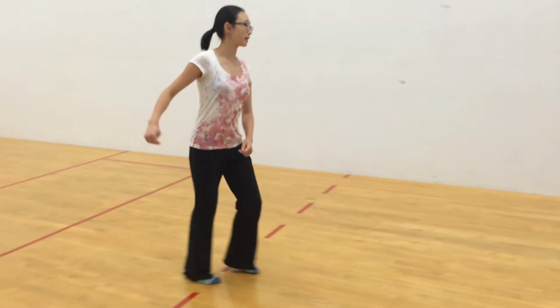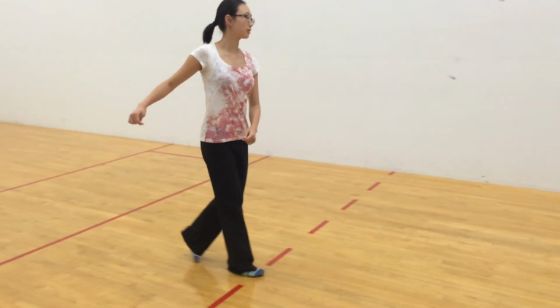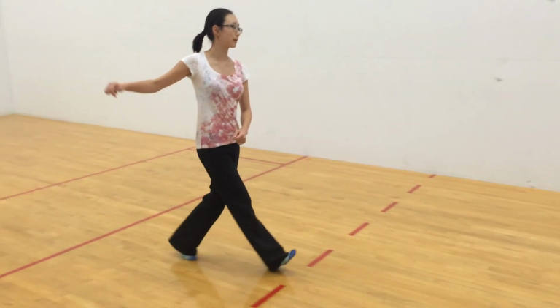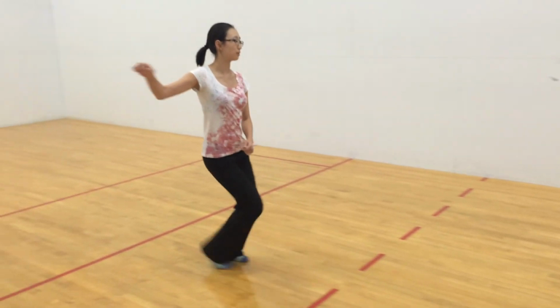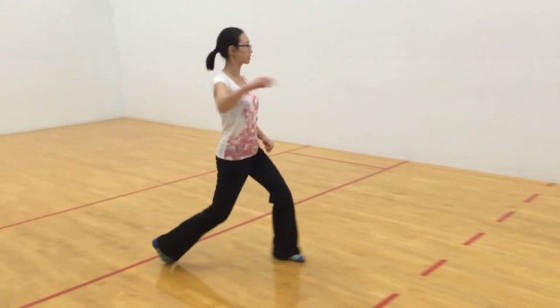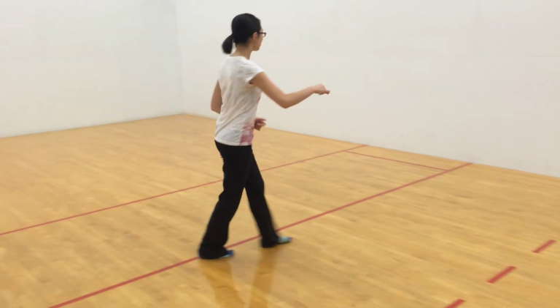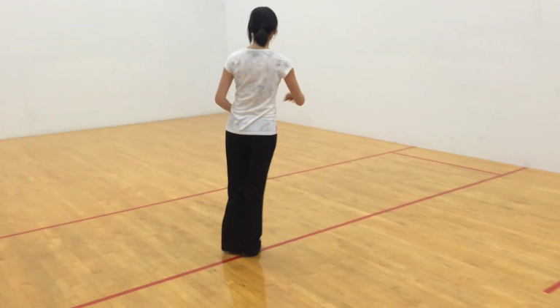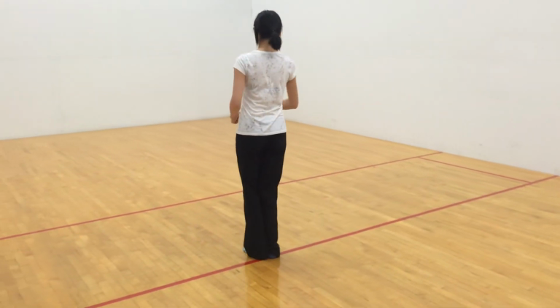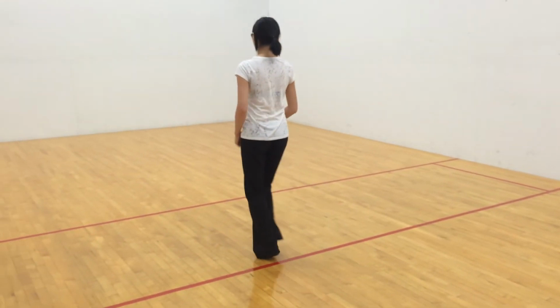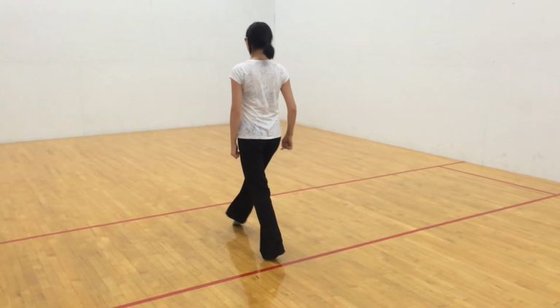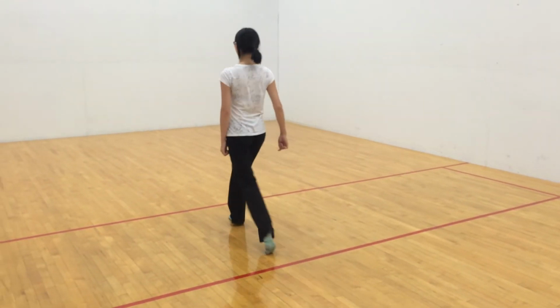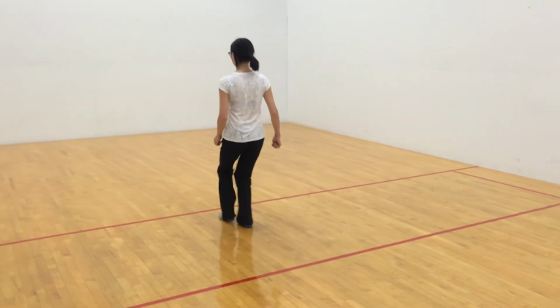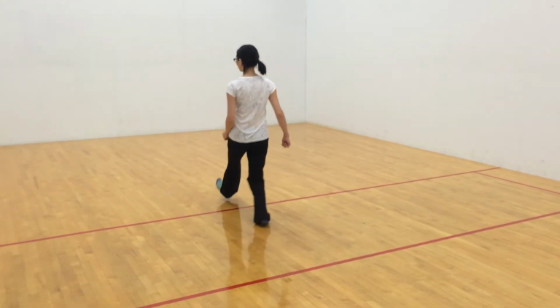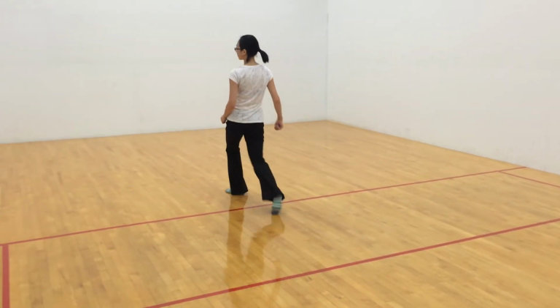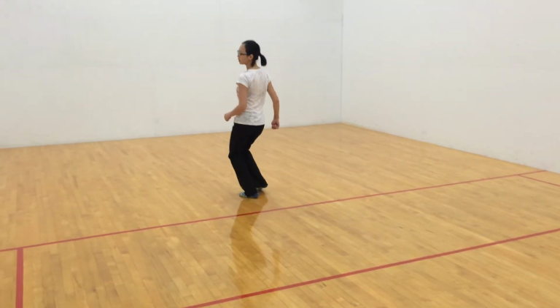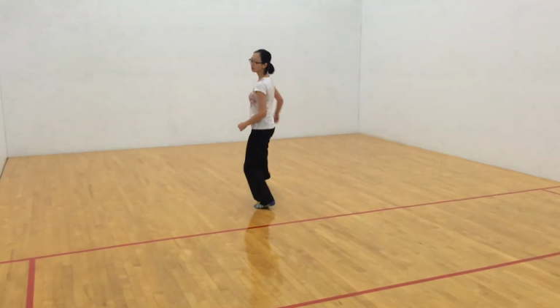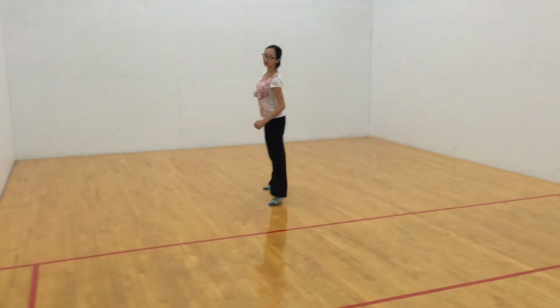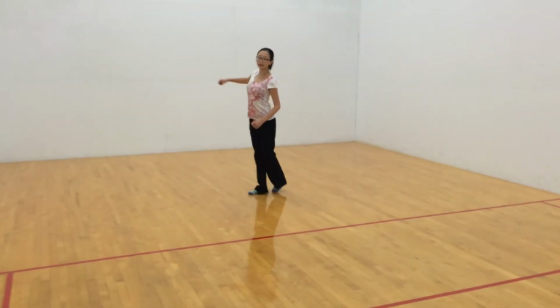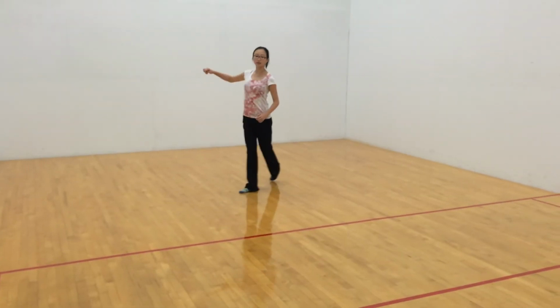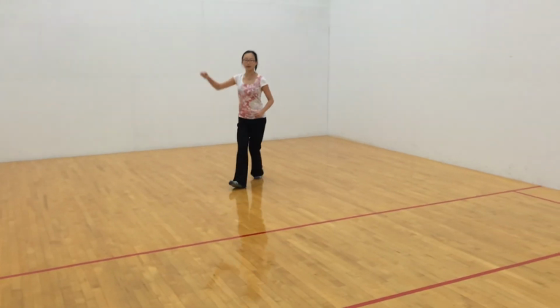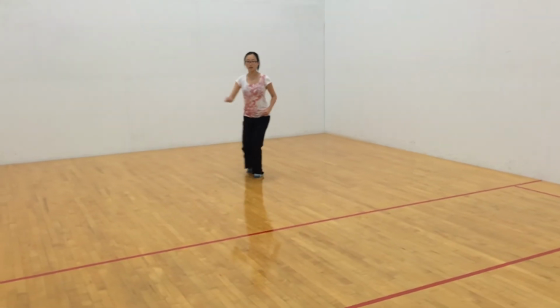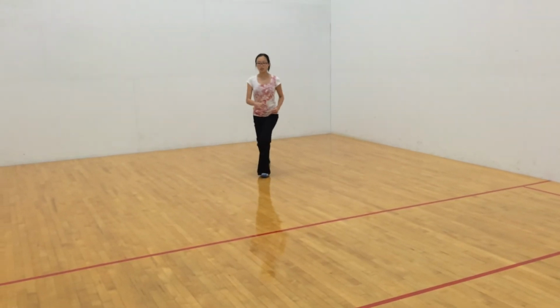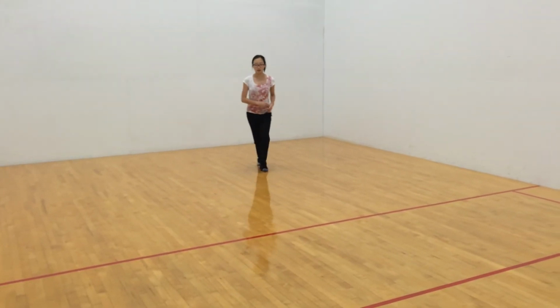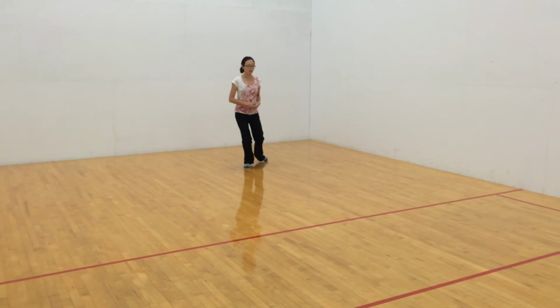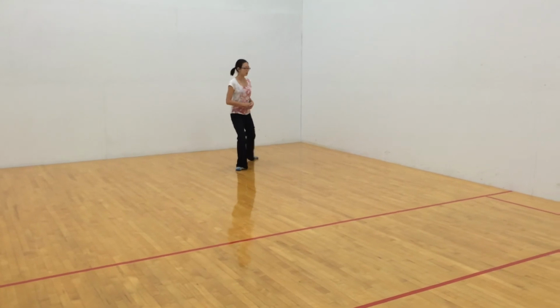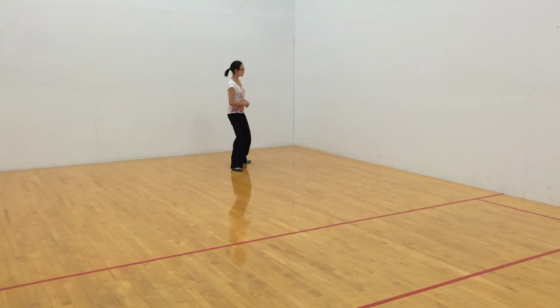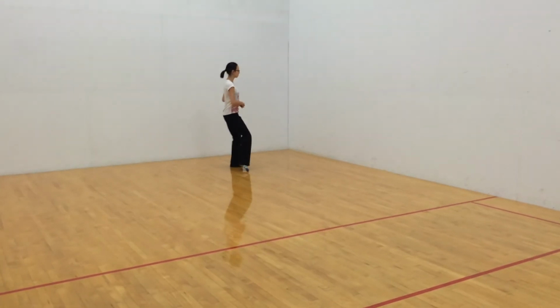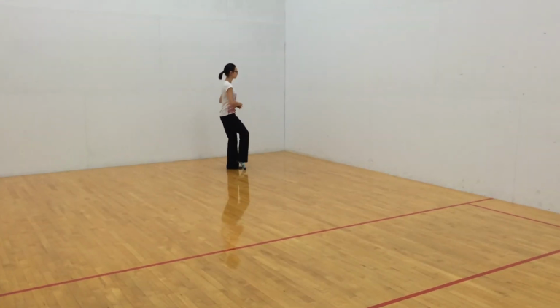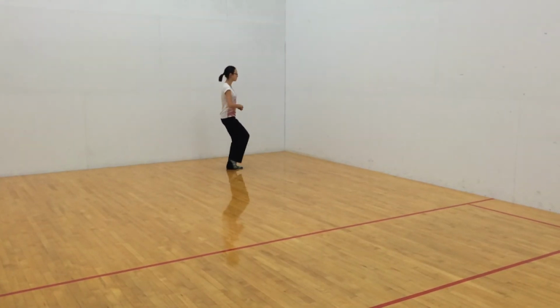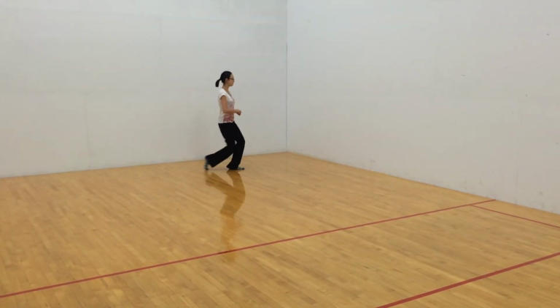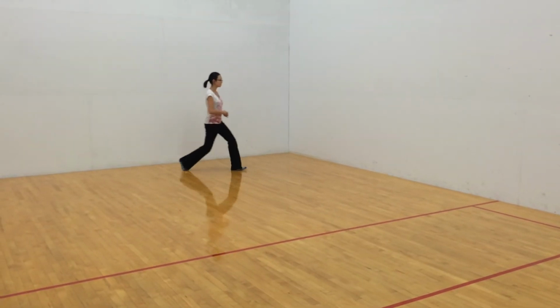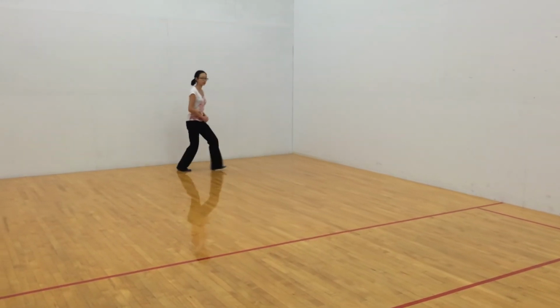Quick, quick, reverse, quickly, quick, quick, and finish, quick, quick, slowly, slowly, slowly.